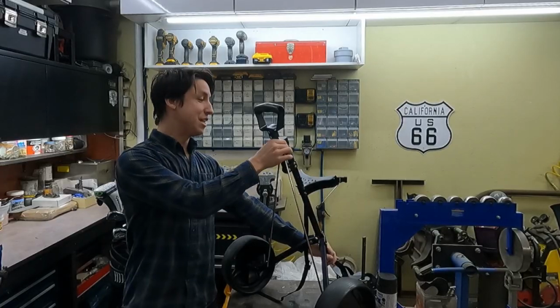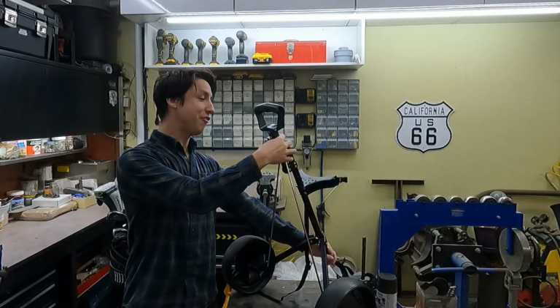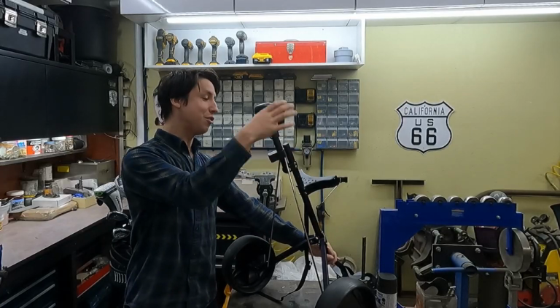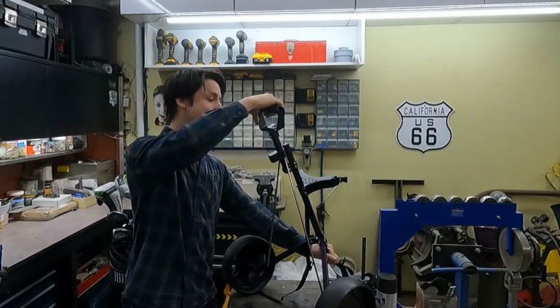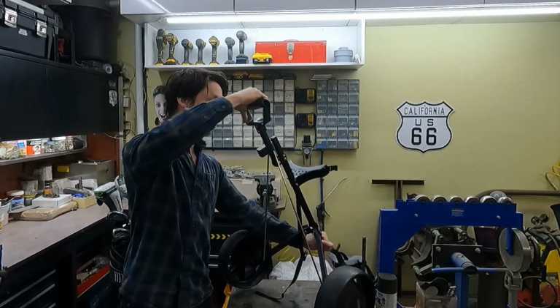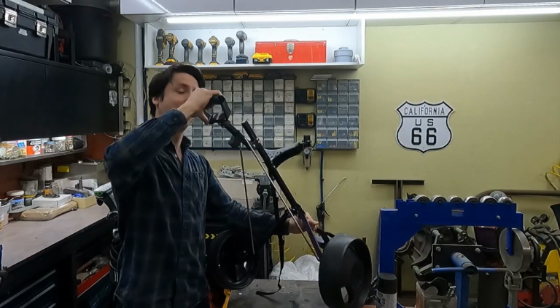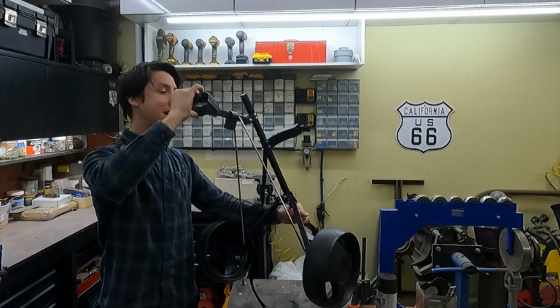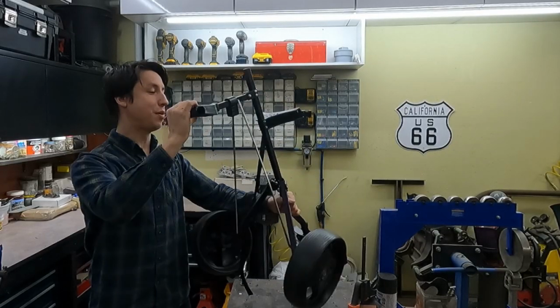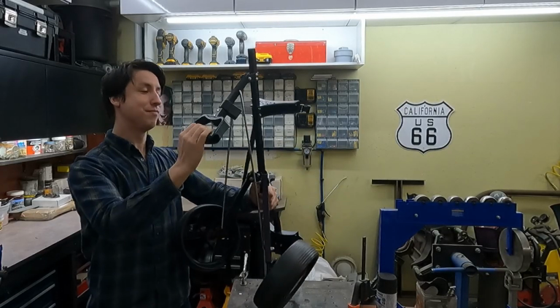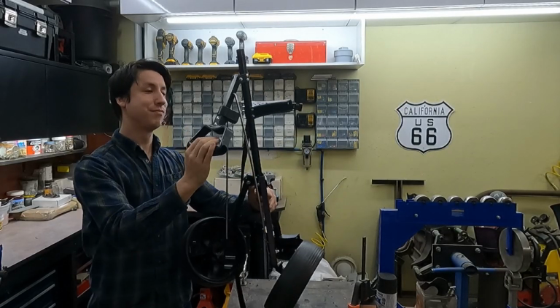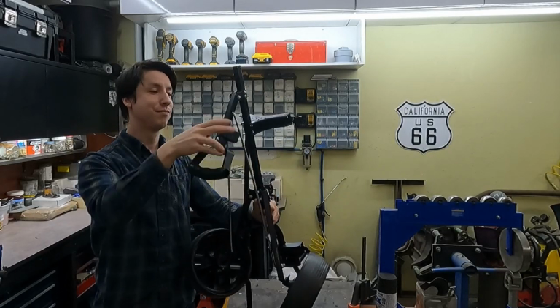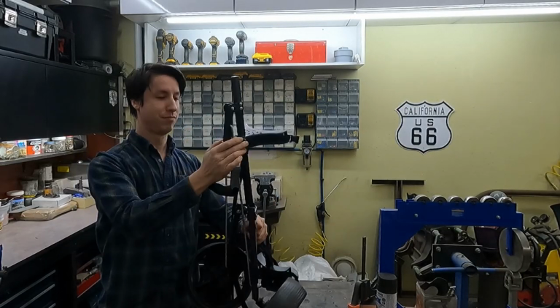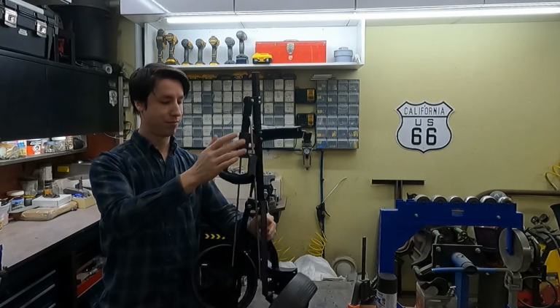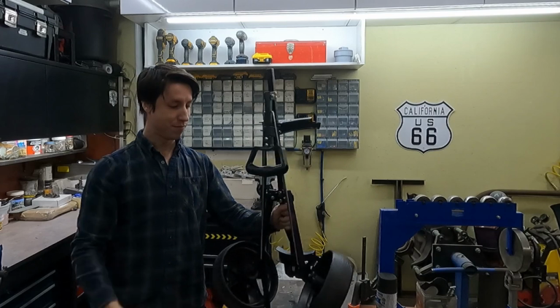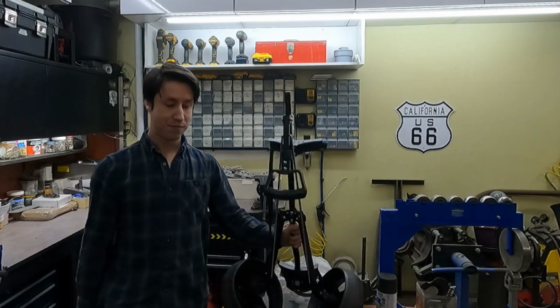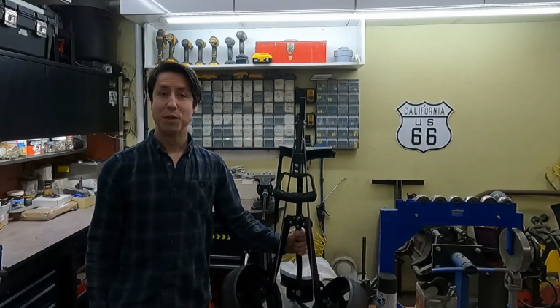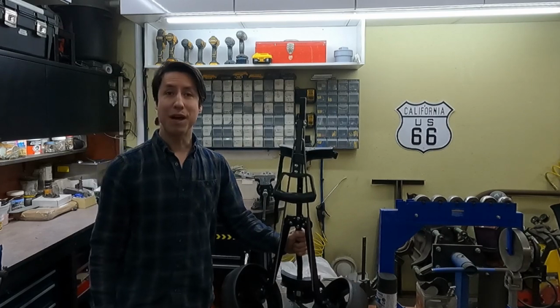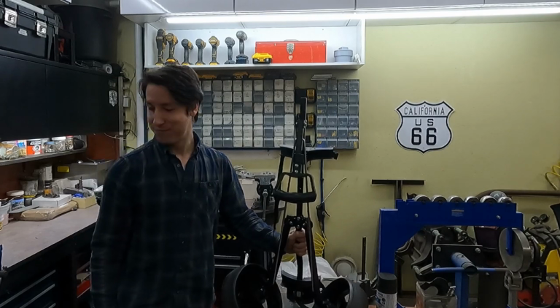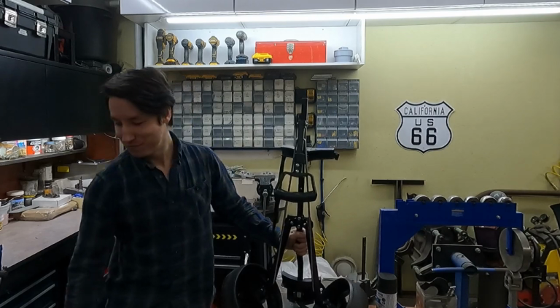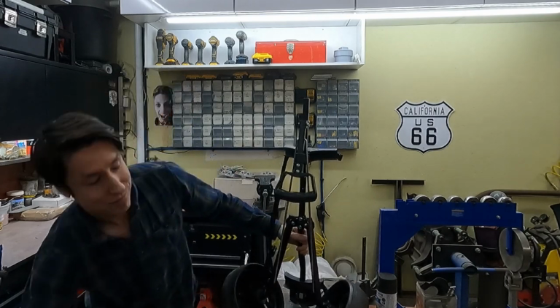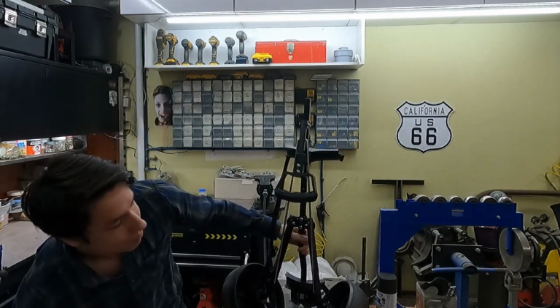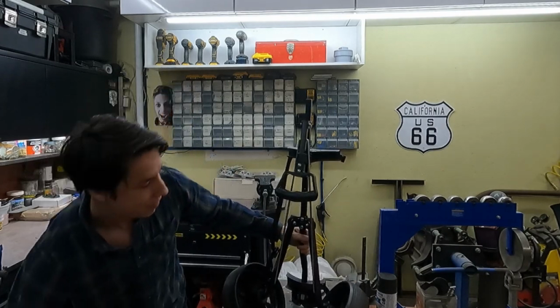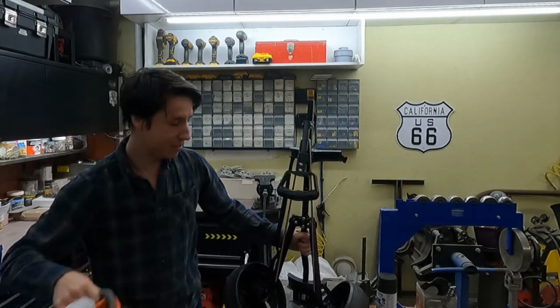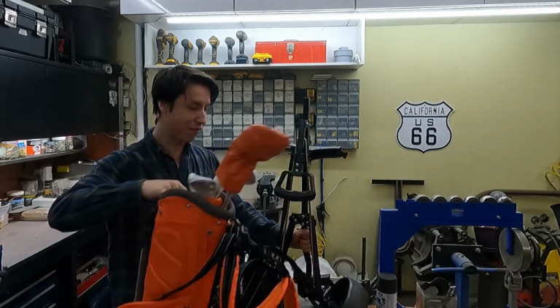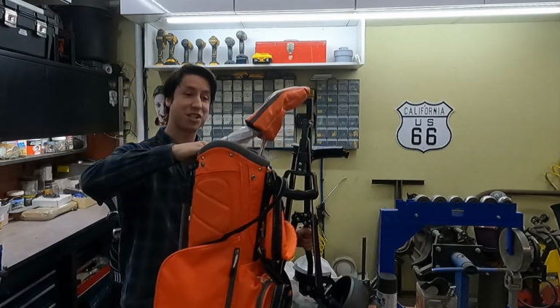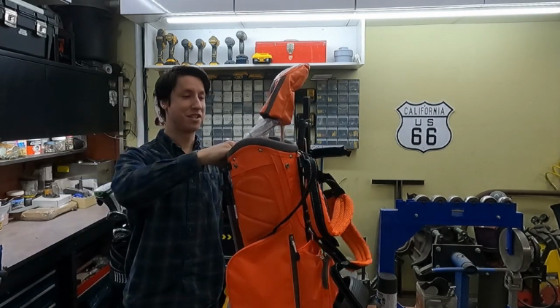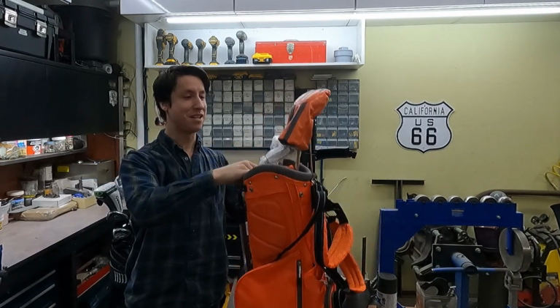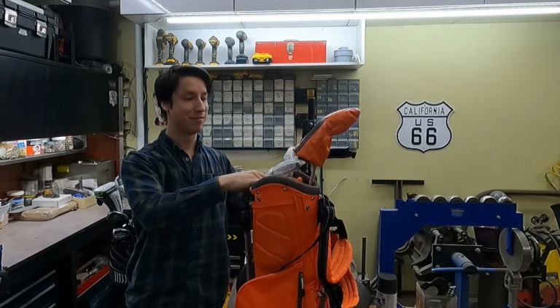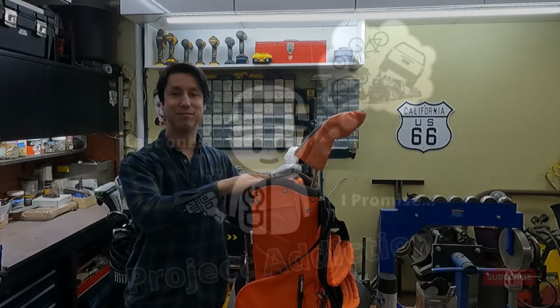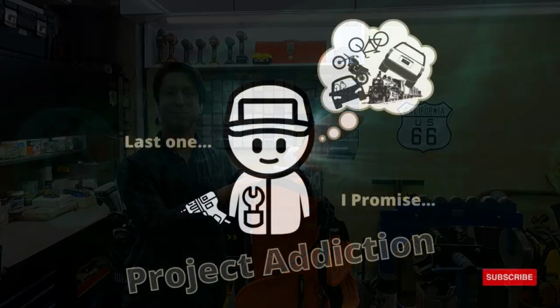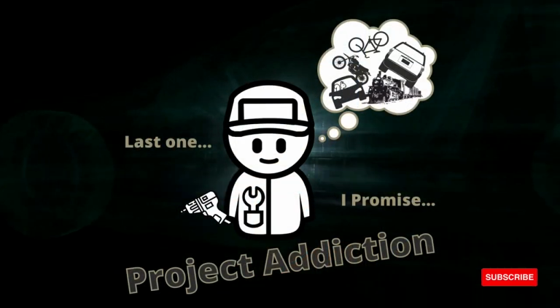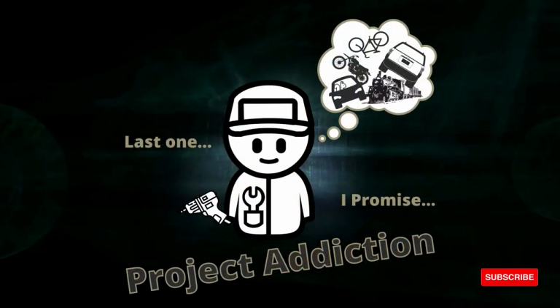It still folds, just like the full size one, but it's only a fraction of the size. I'll show you how I made it.